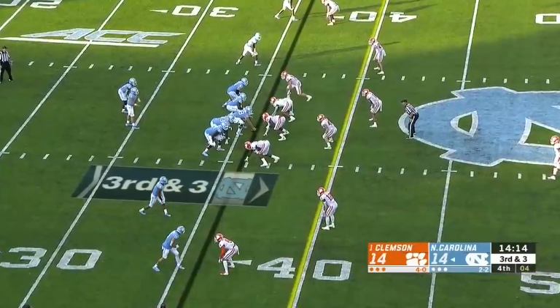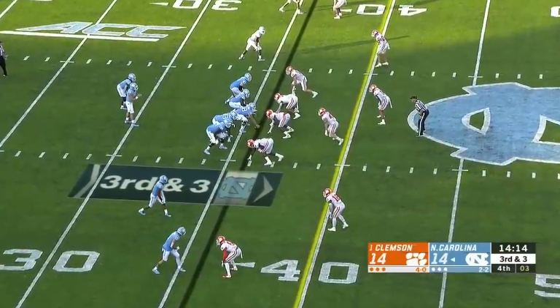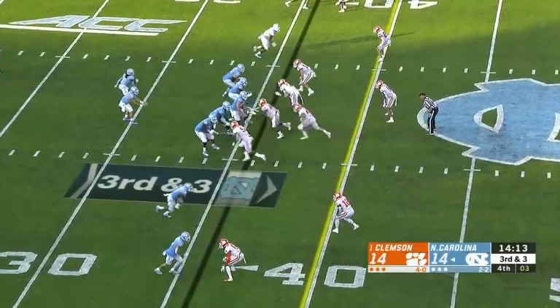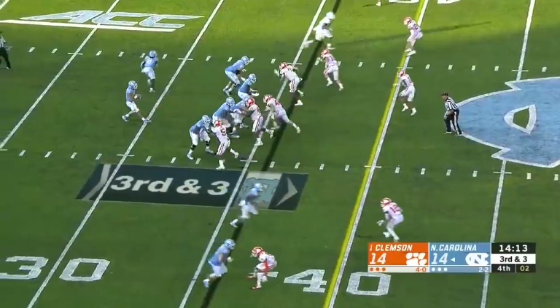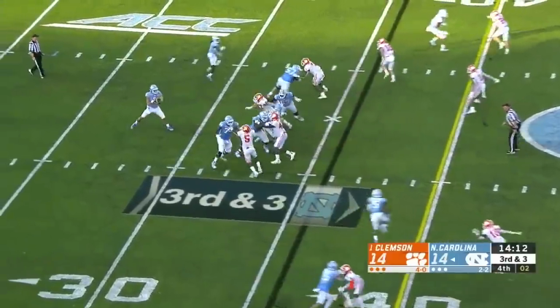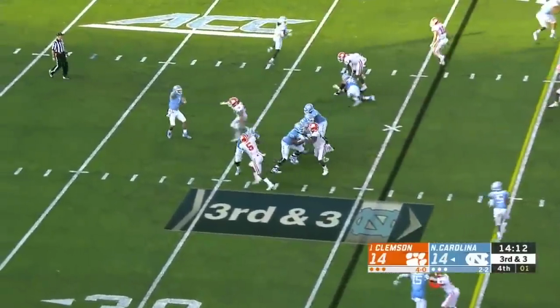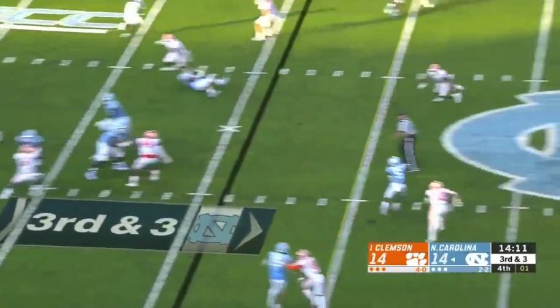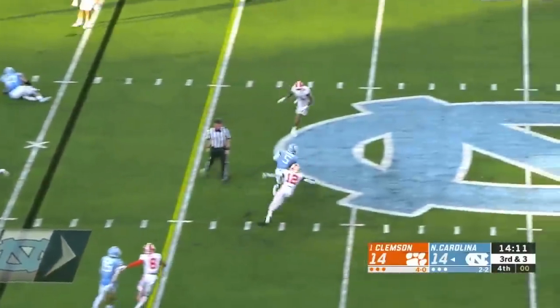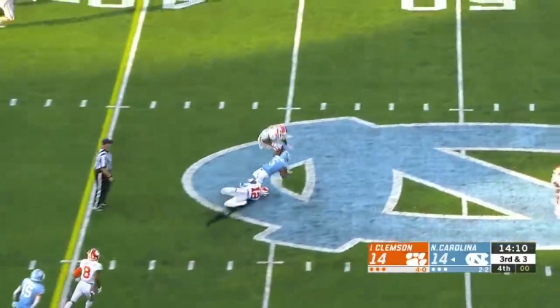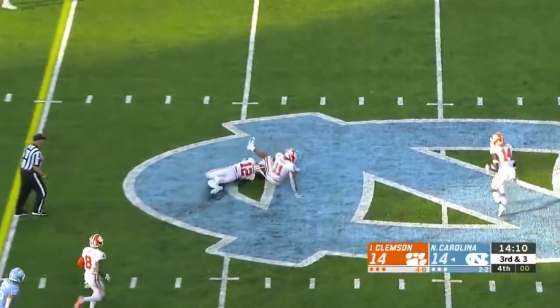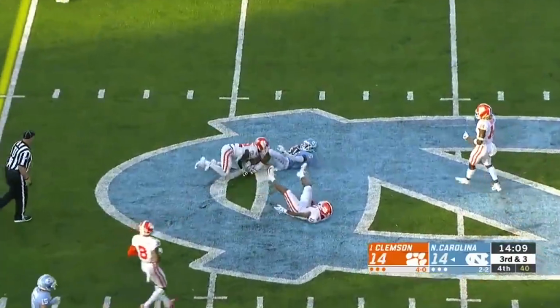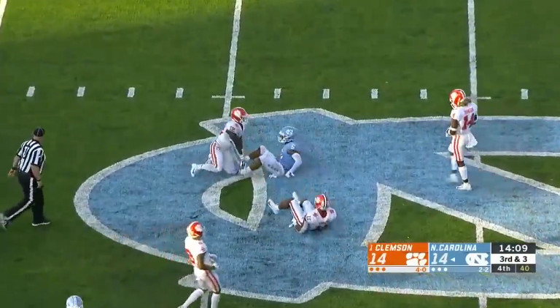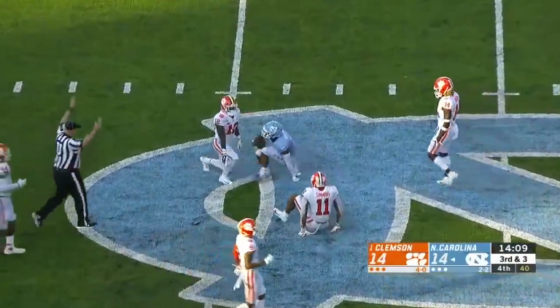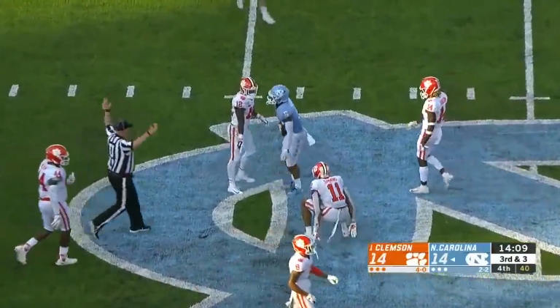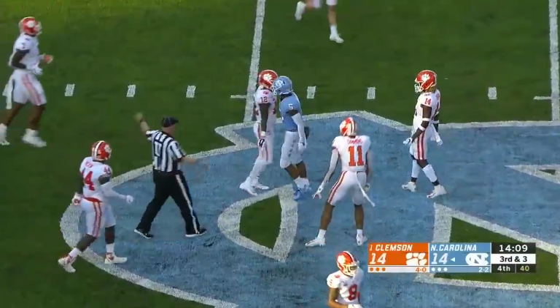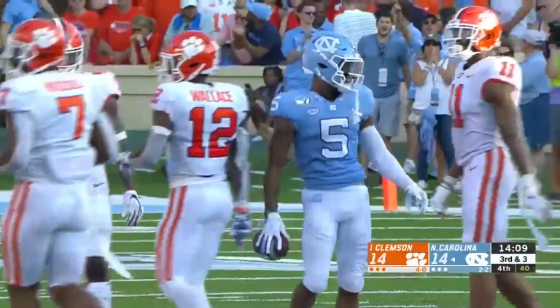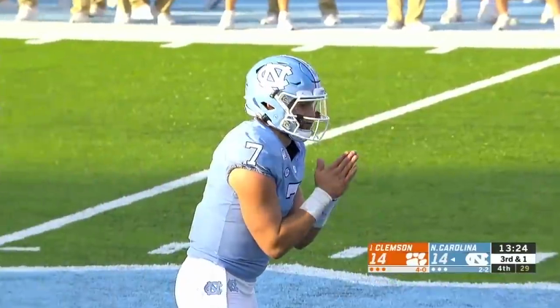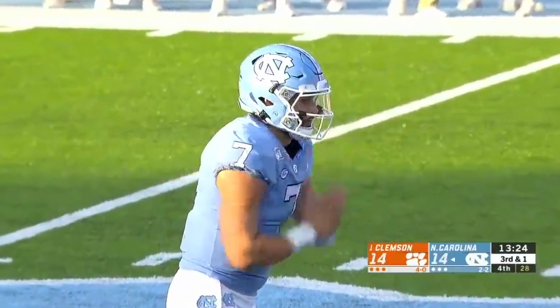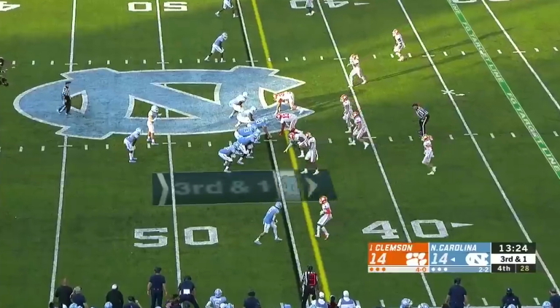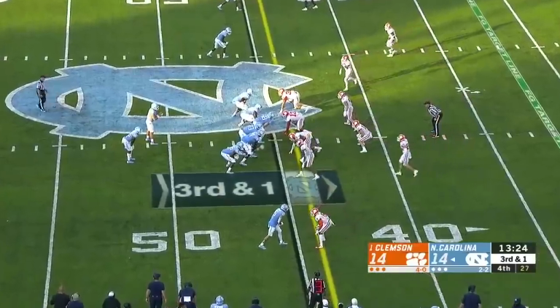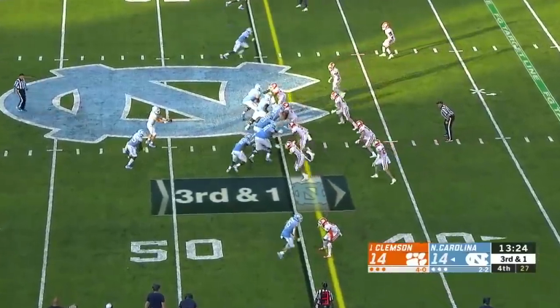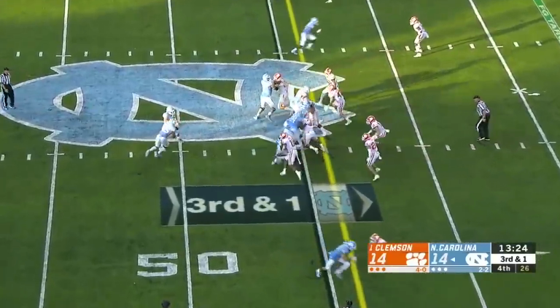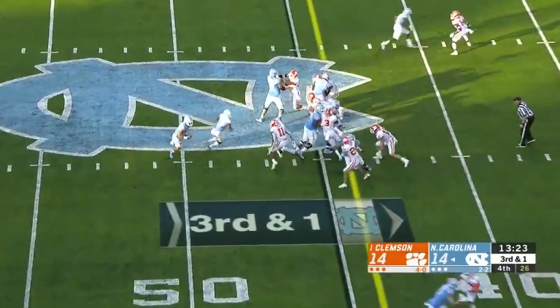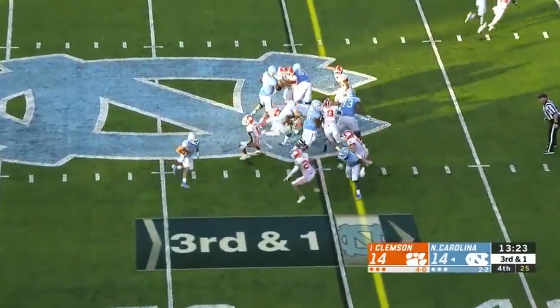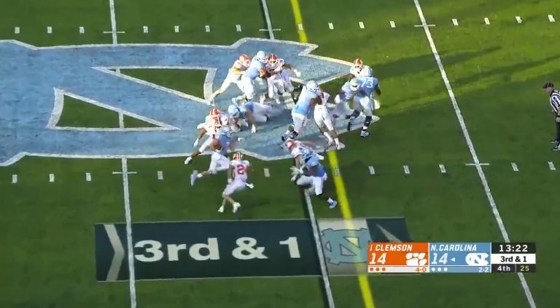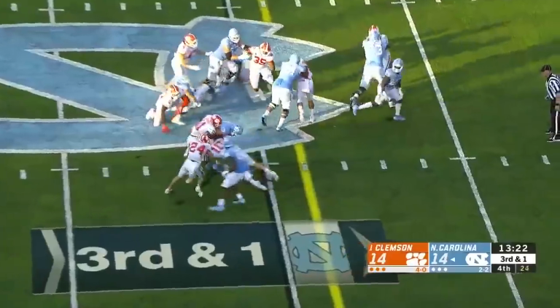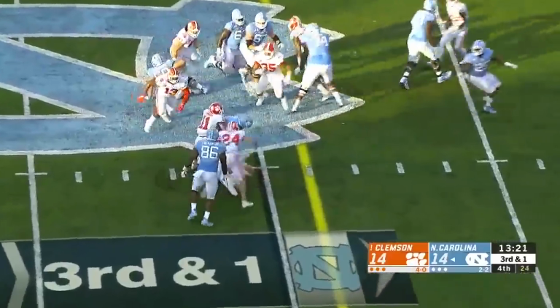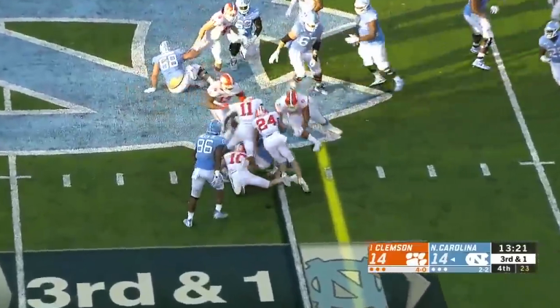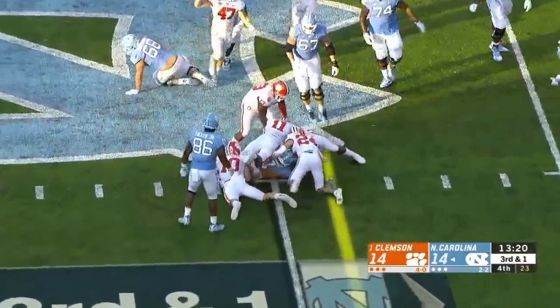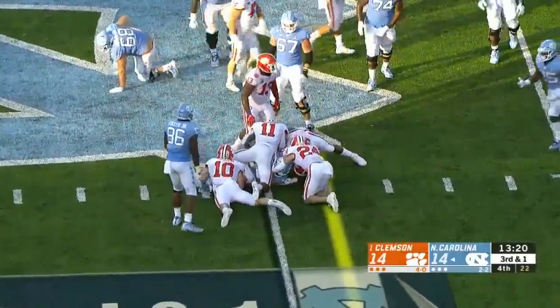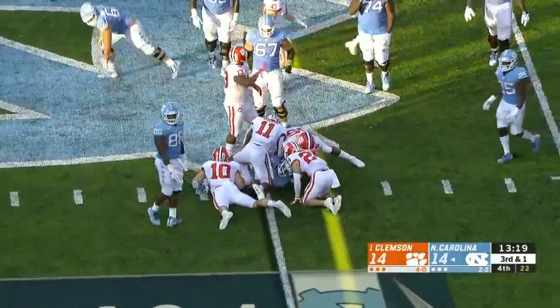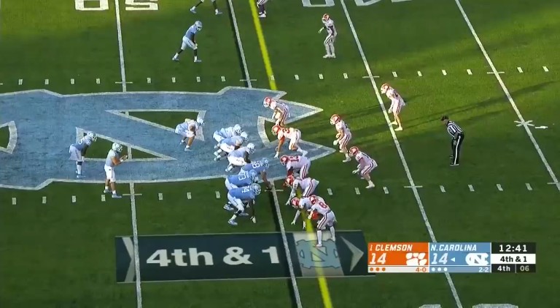They've yet to convert on third down in the second half, and pressure up the middle, but a catch is made for a first down — Newsome on the ground. In the game, Javonte Williams — they're going to keep it on the ground. They snap it quick, it's Howell keeping it, and he's not going to get it.